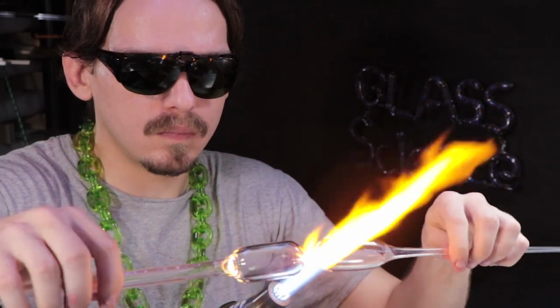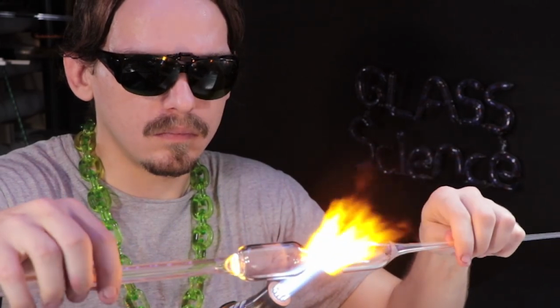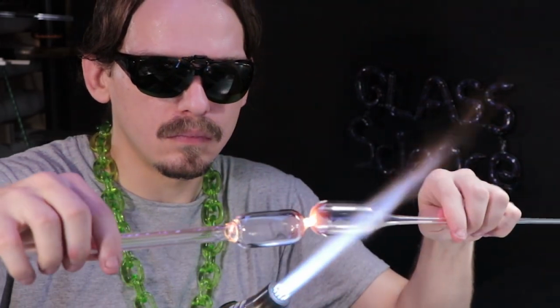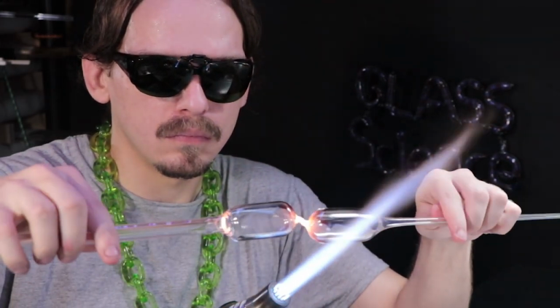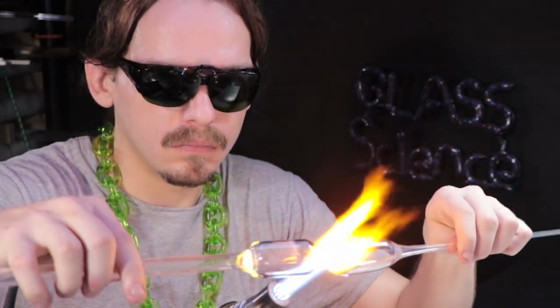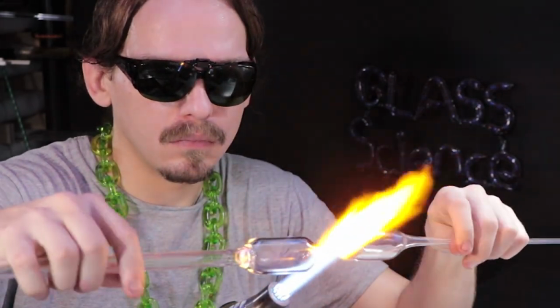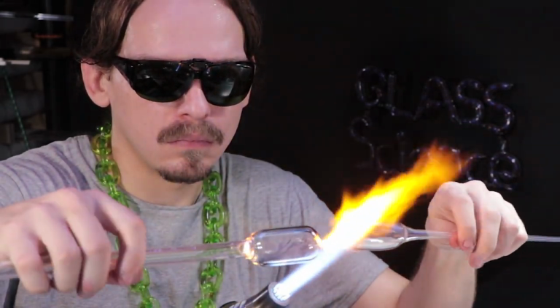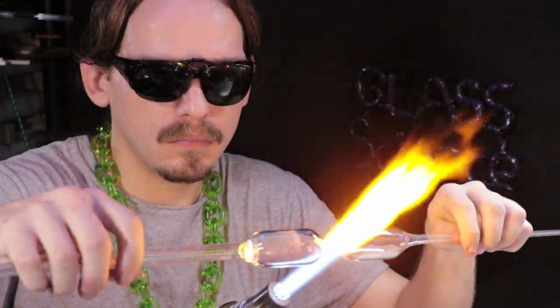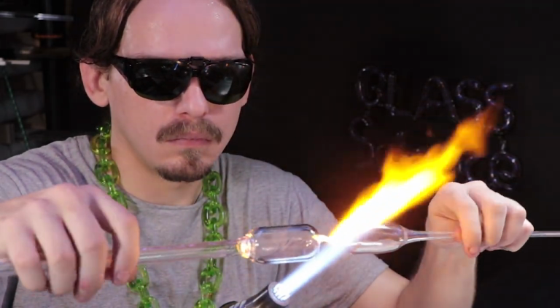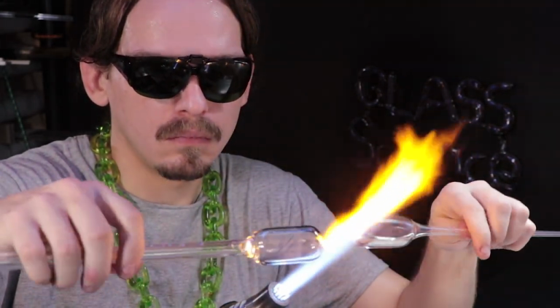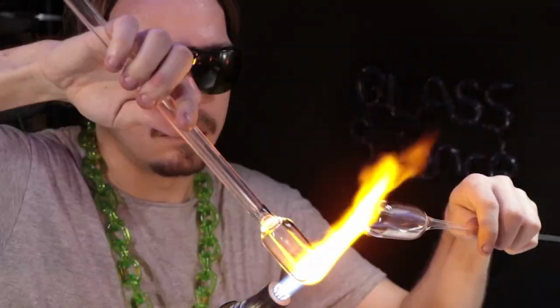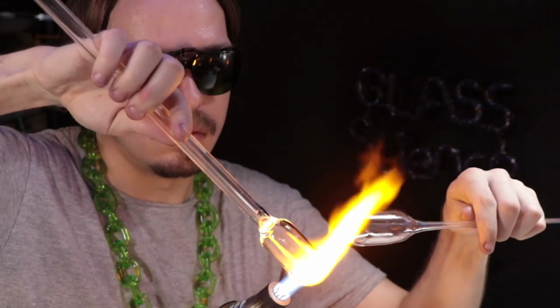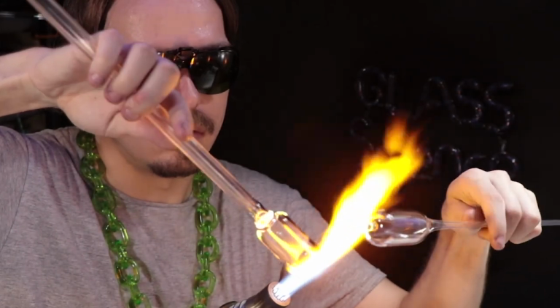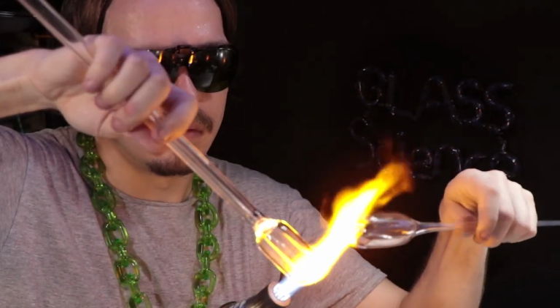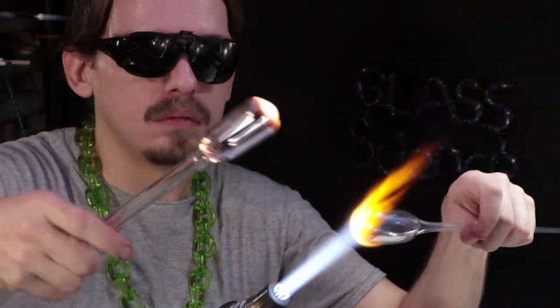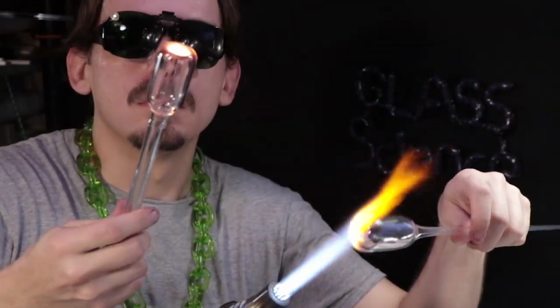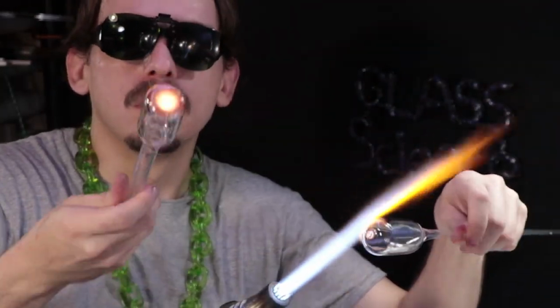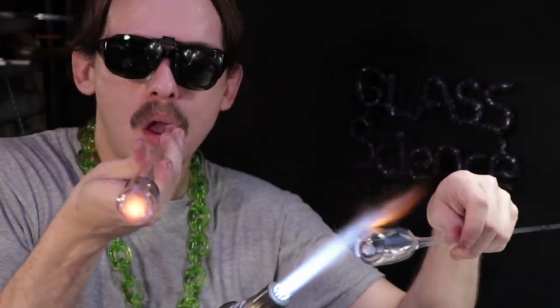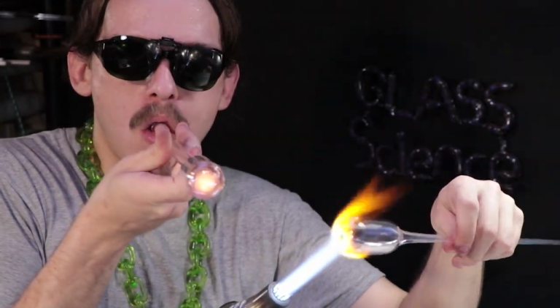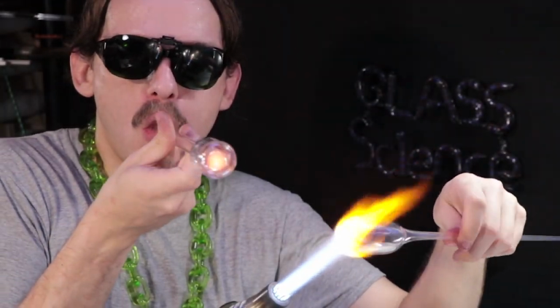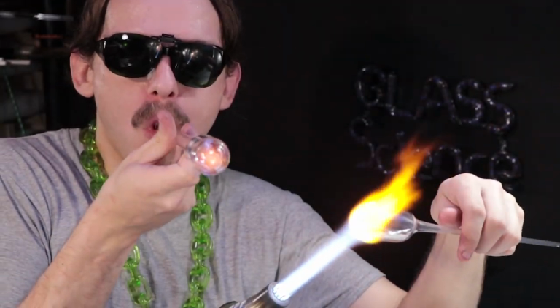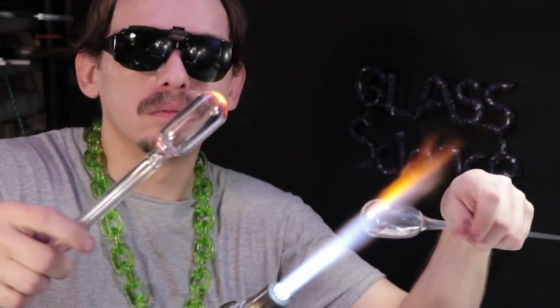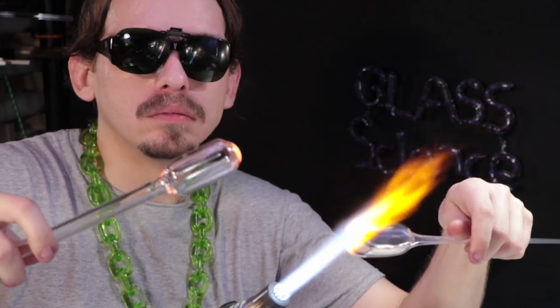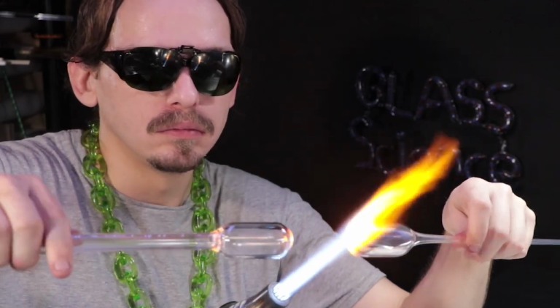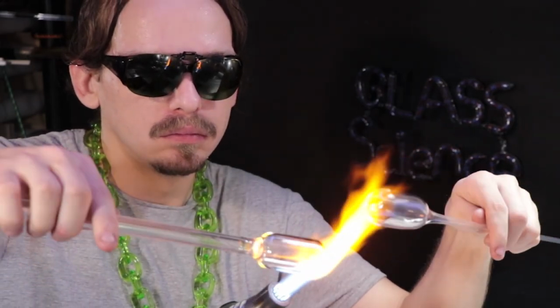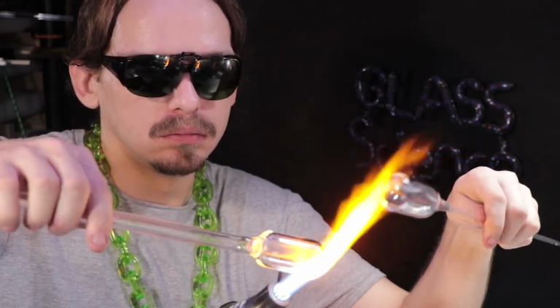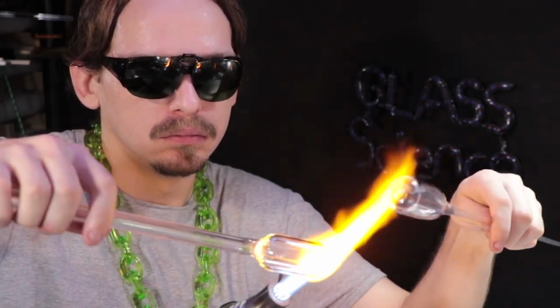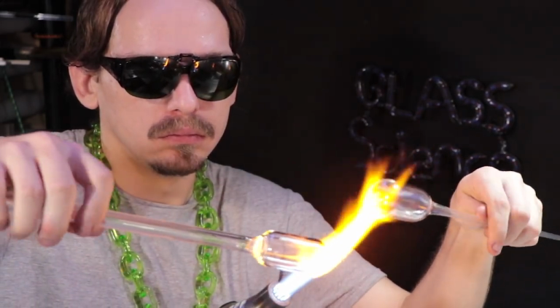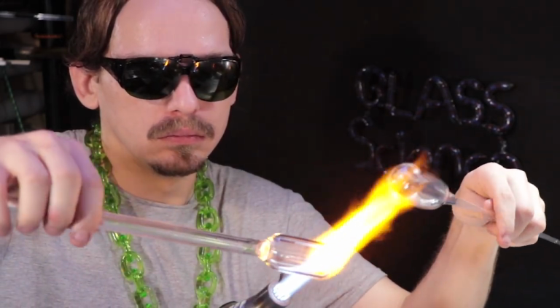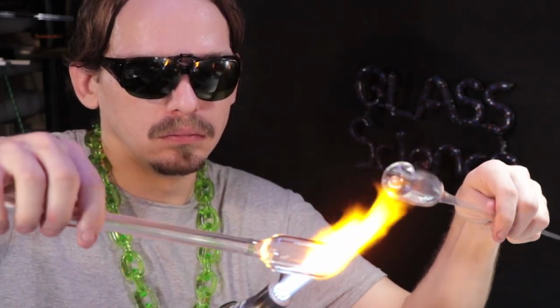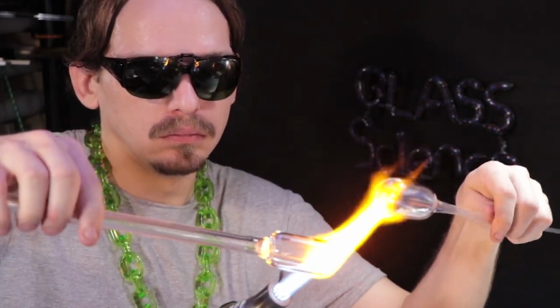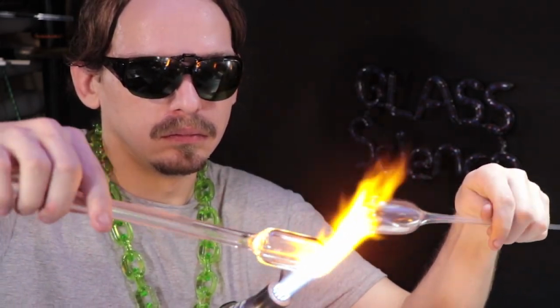Then I'll melt it in half and make two spinners for the project. I'm making the spinners half the size and I'll see if that helps them spin faster — because with less weight, they should need less energy to get moving.